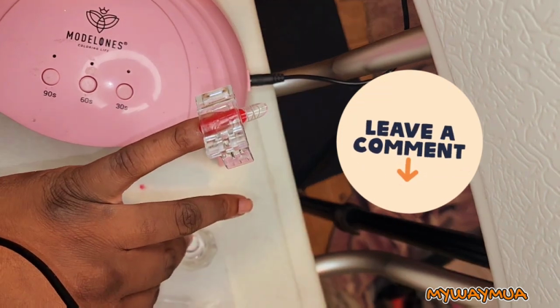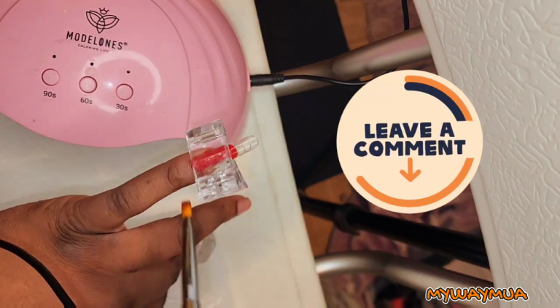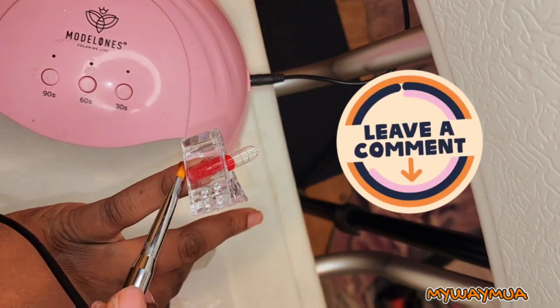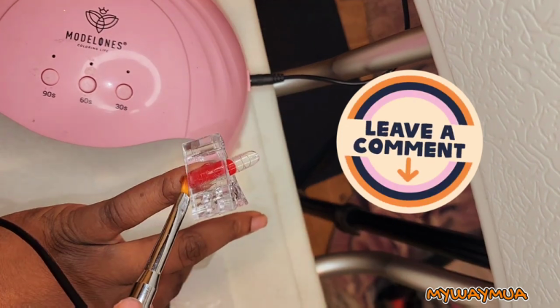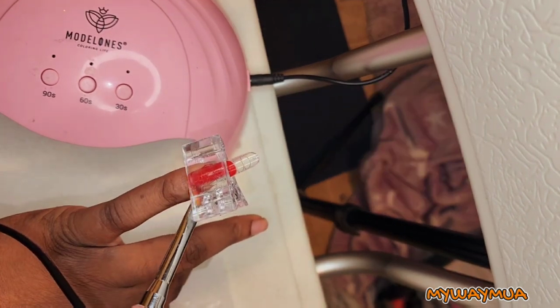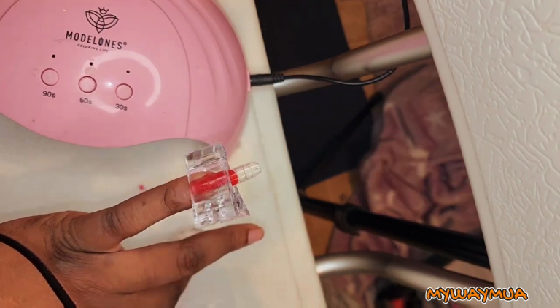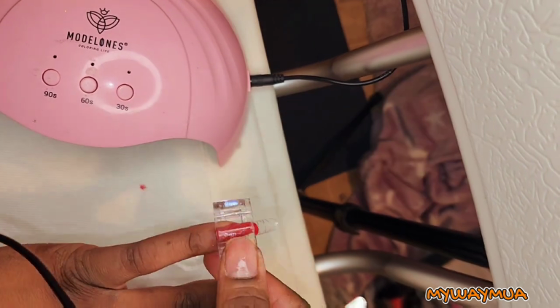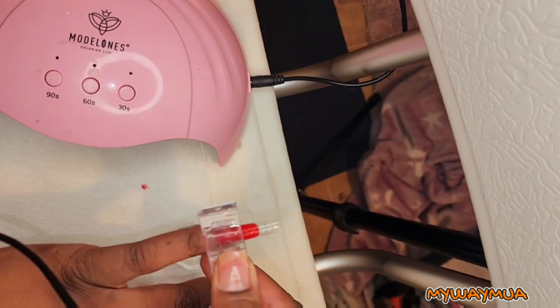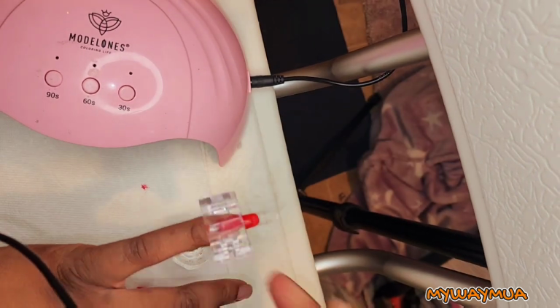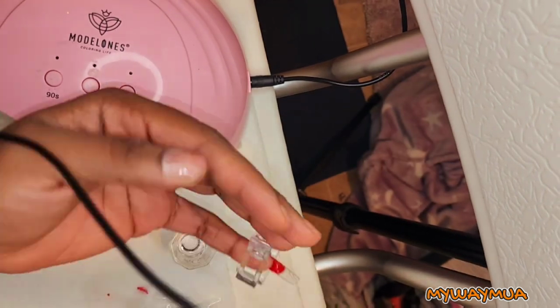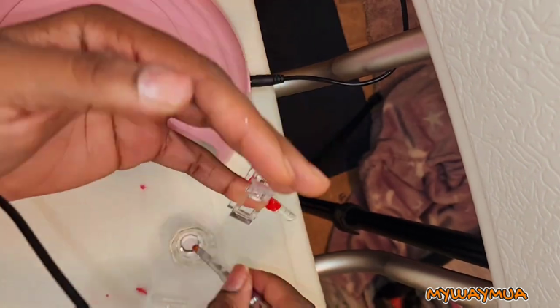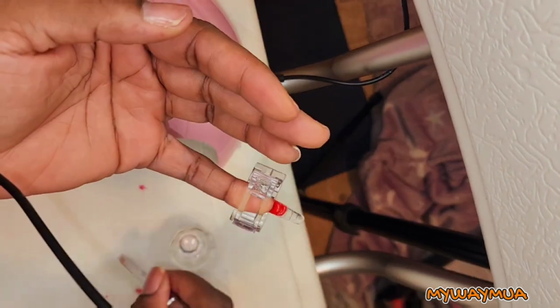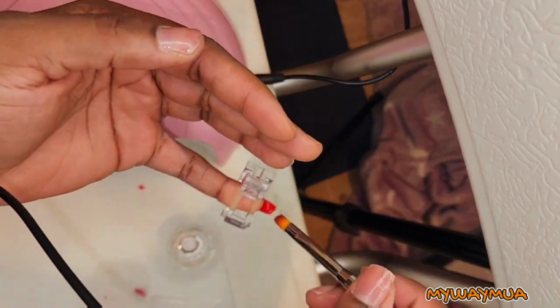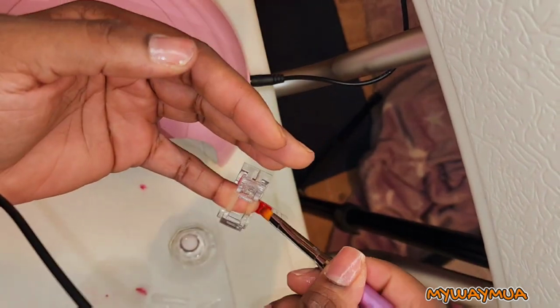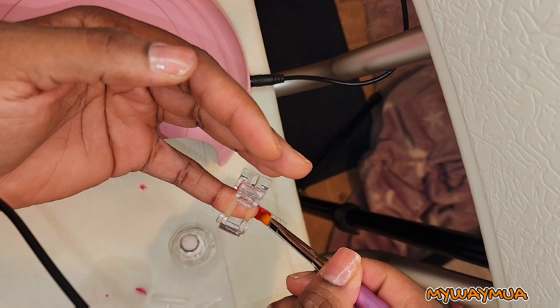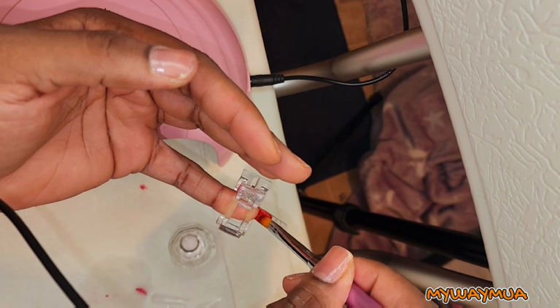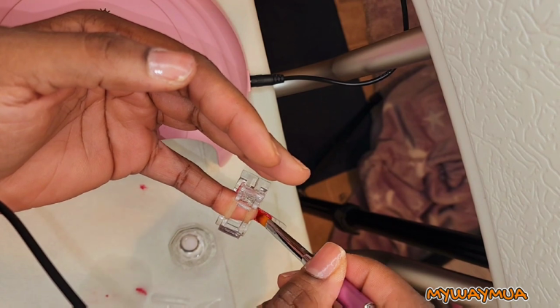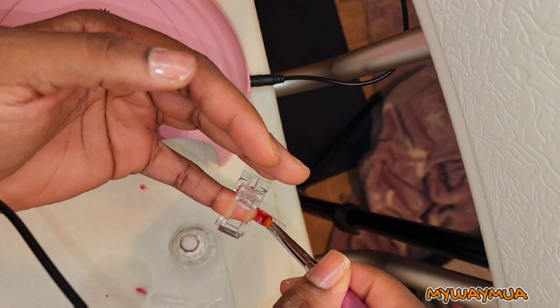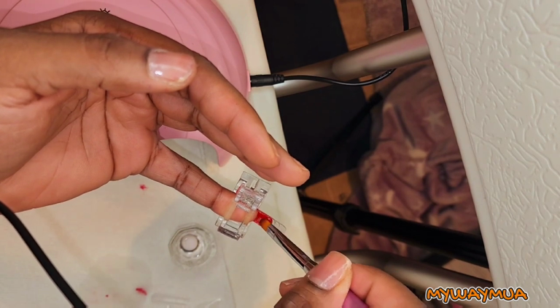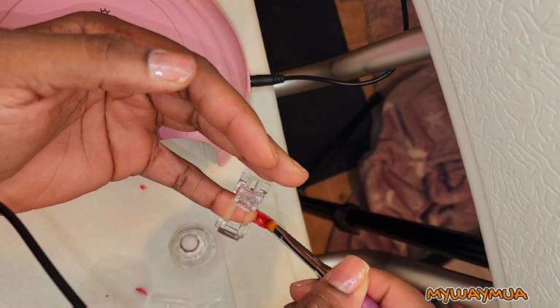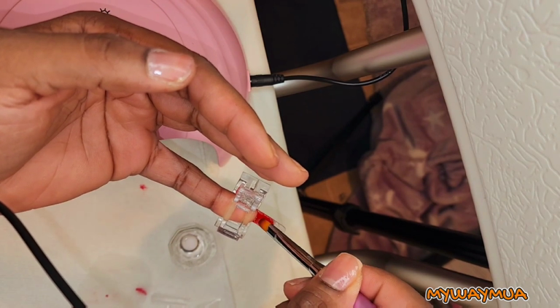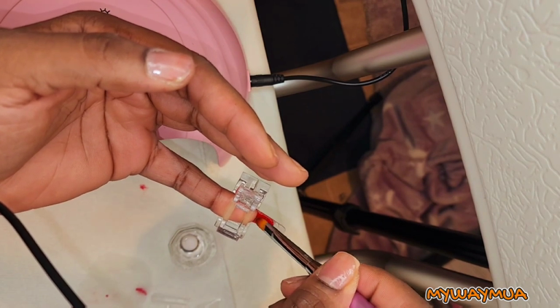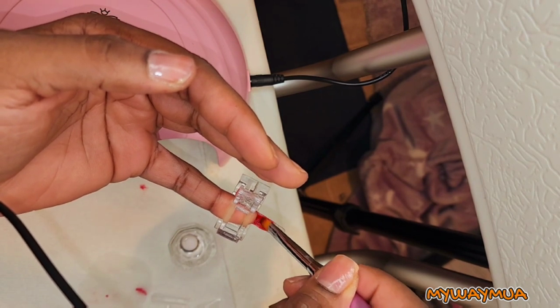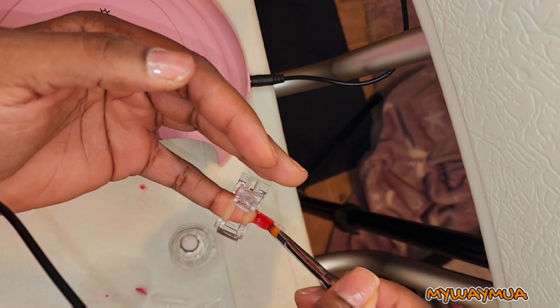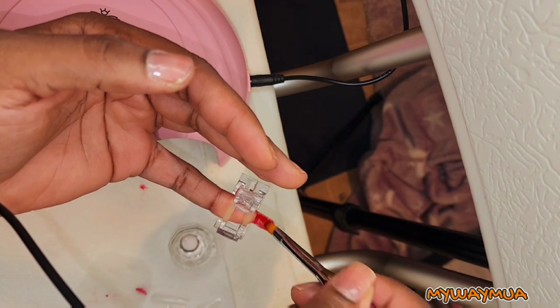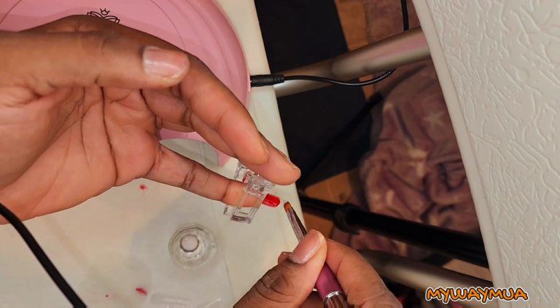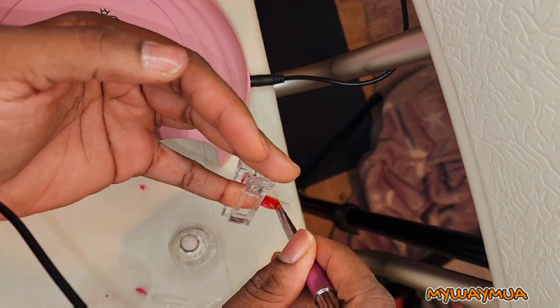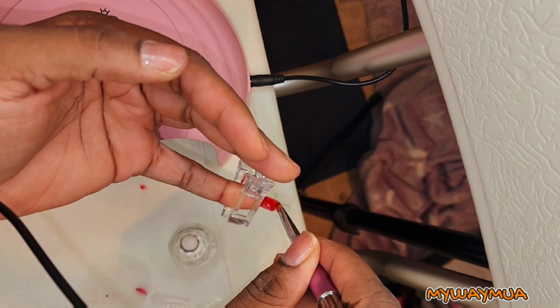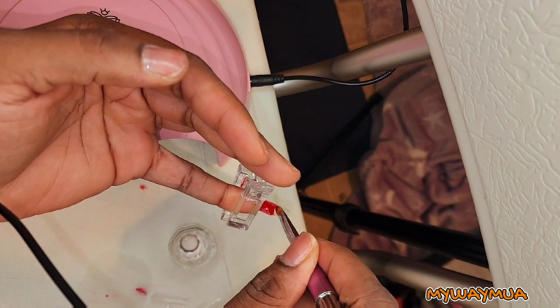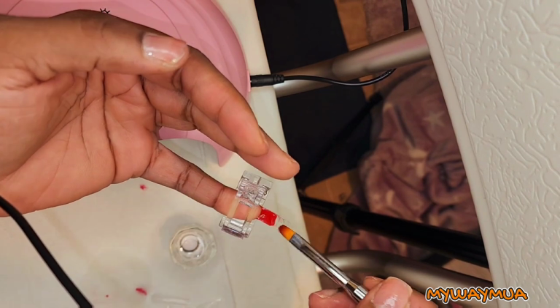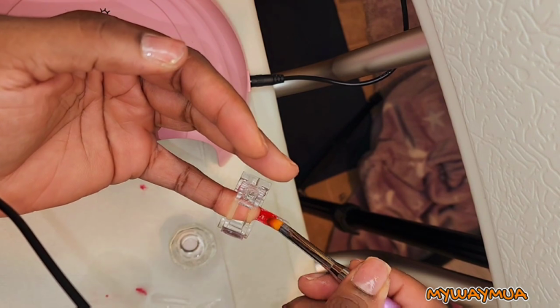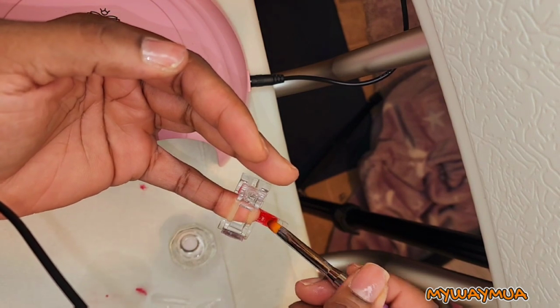Then you want to smooth out the back side, otherwise it will be really clumpy and ugly looking. You want to cure each side for 90 seconds.